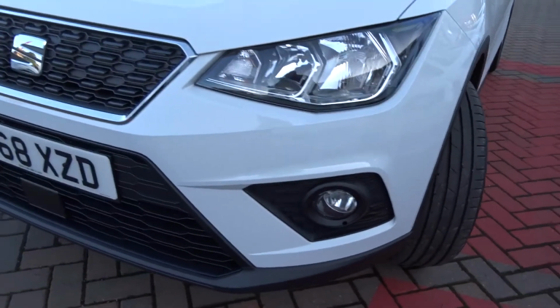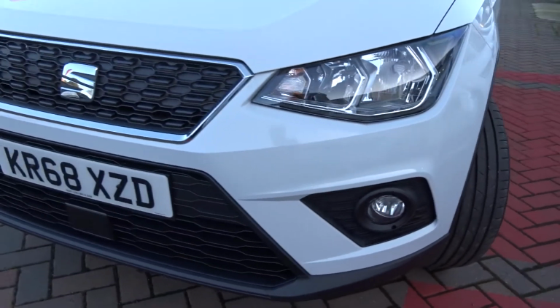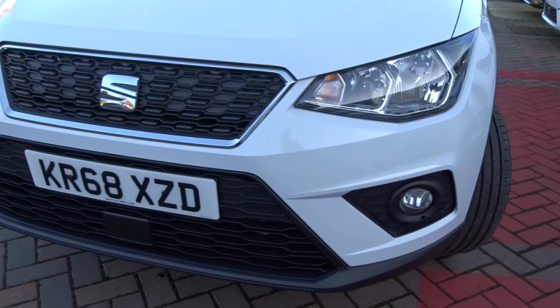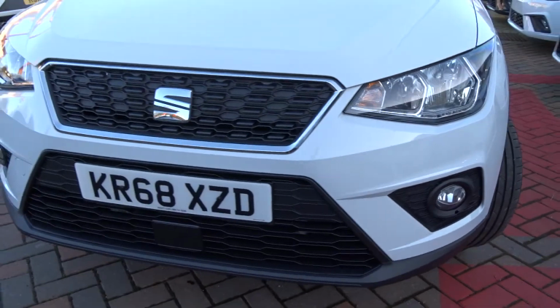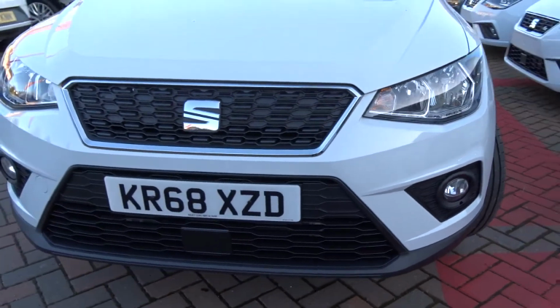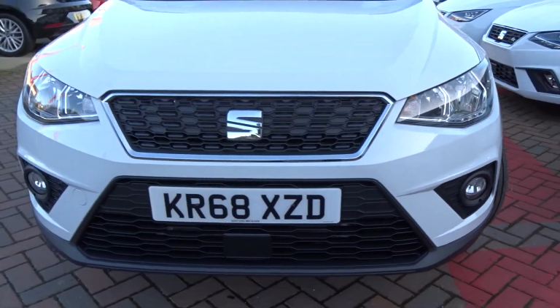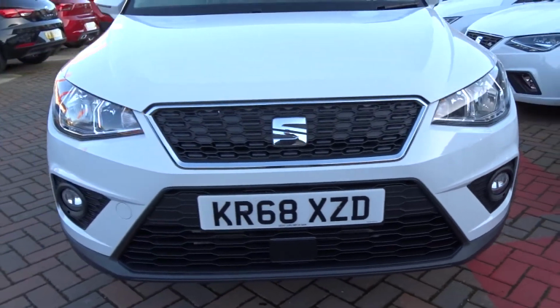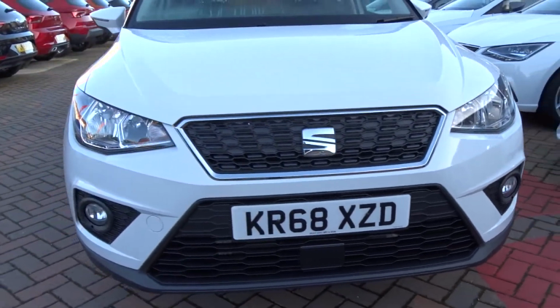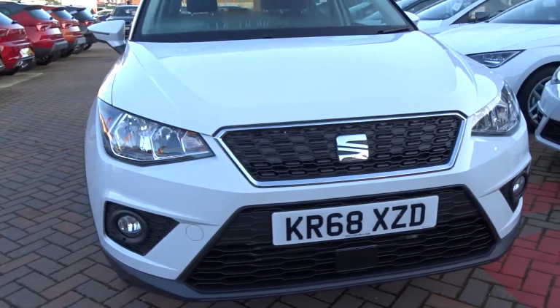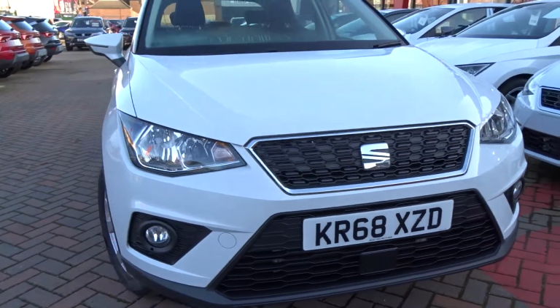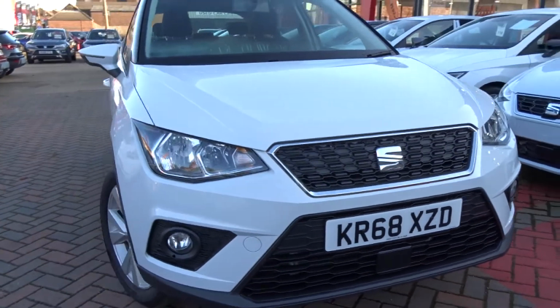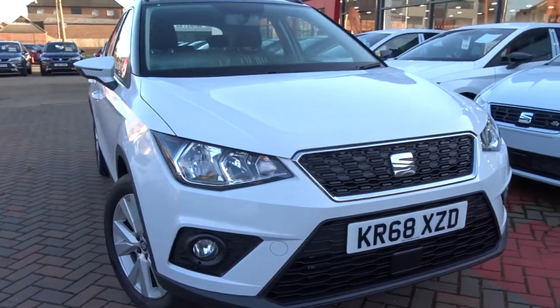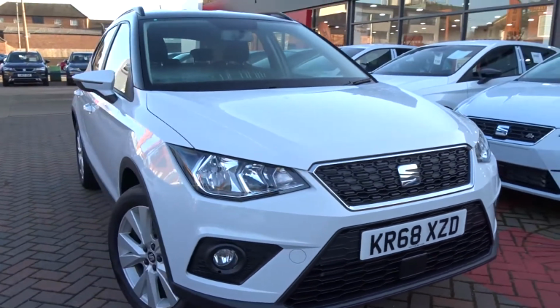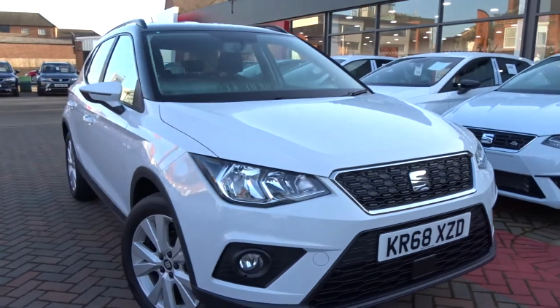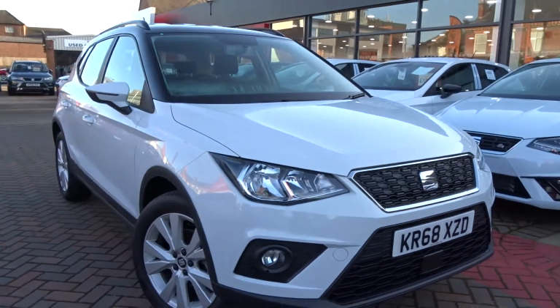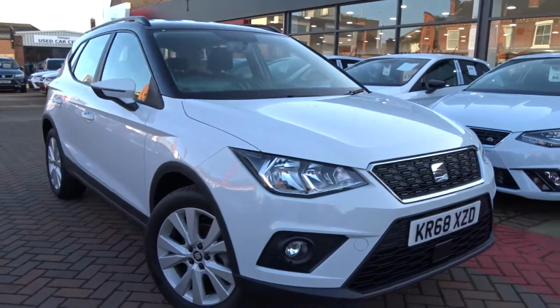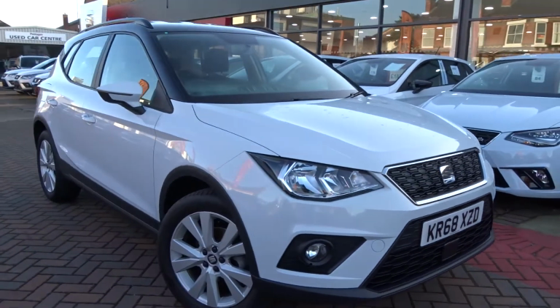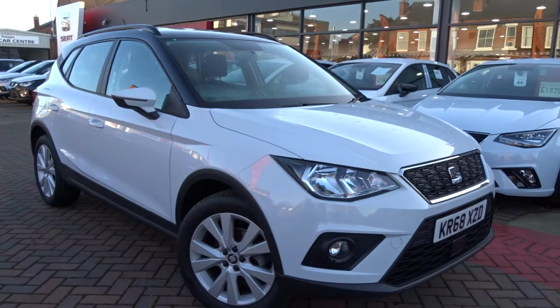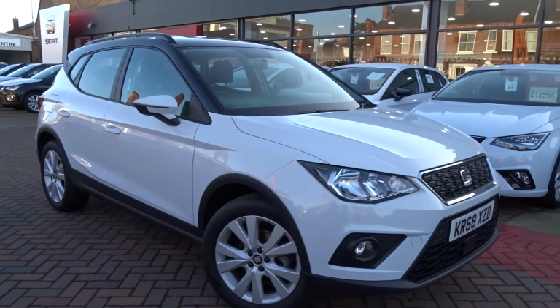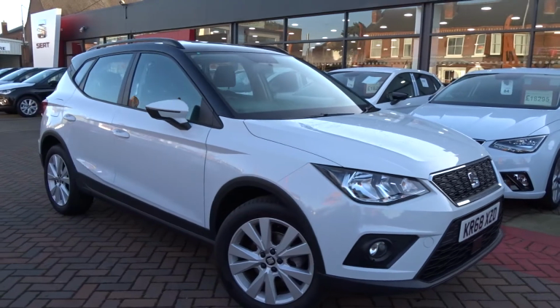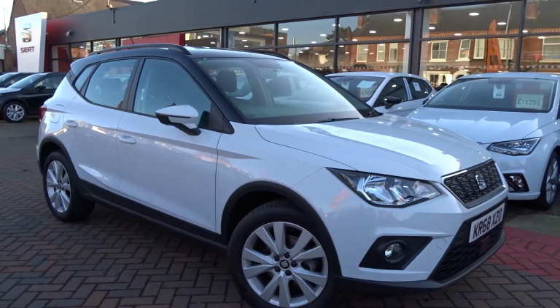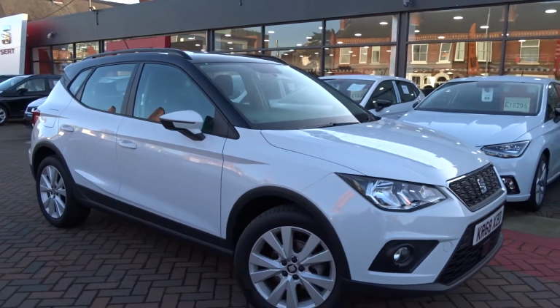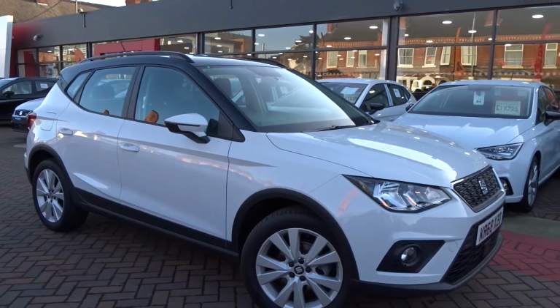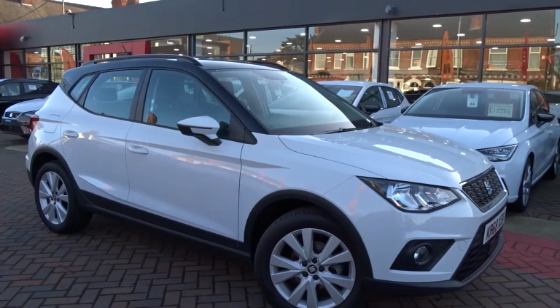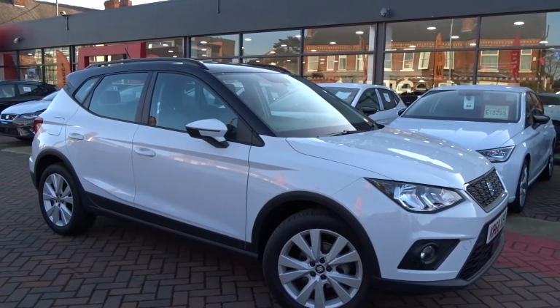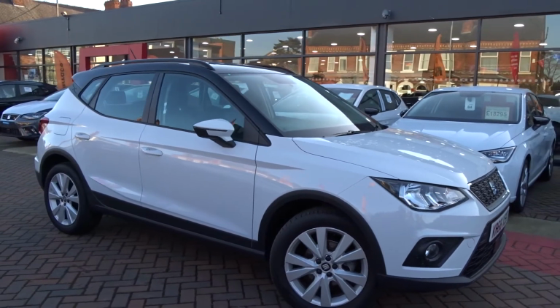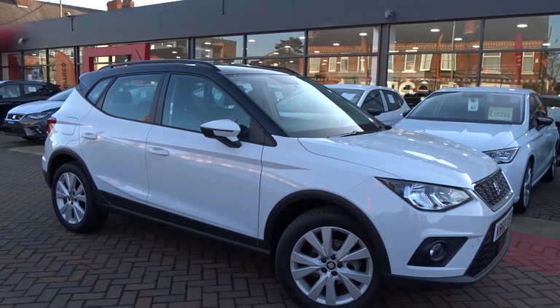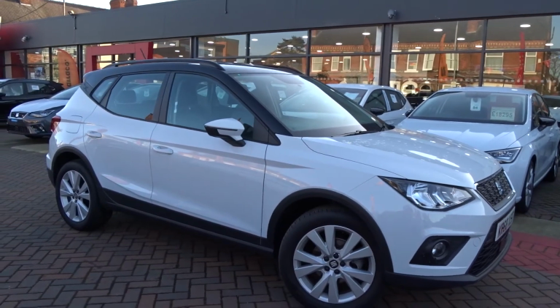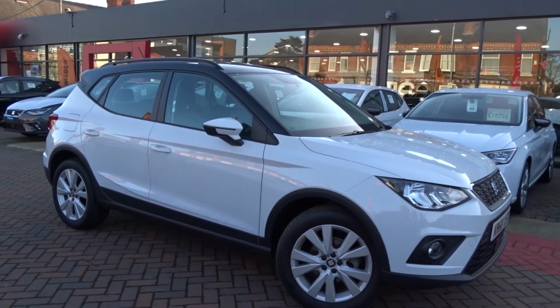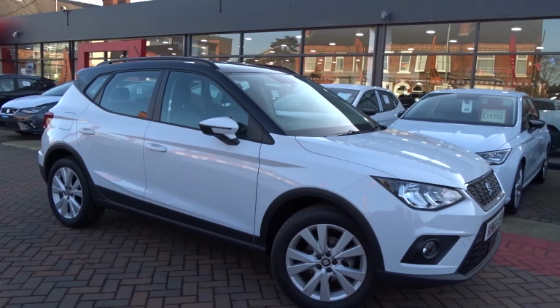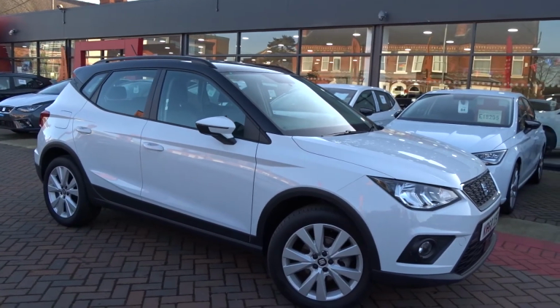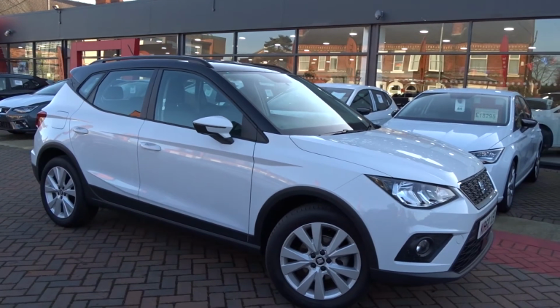The car is available today at Seat with the remainder of the manufacturer's warranty. For more information please contact the sales team and we'd be more than happy to arrange a test drive at your convenience. Thank you for watching — hopefully see you soon.